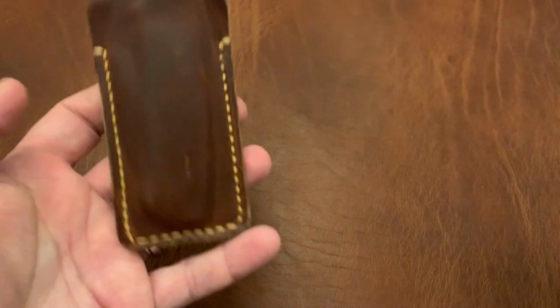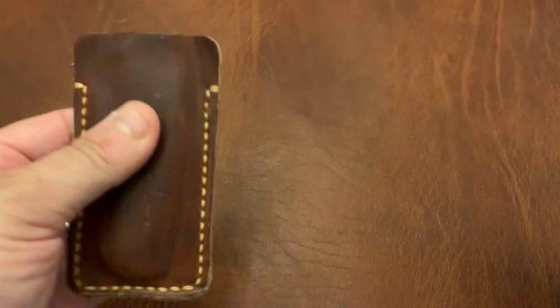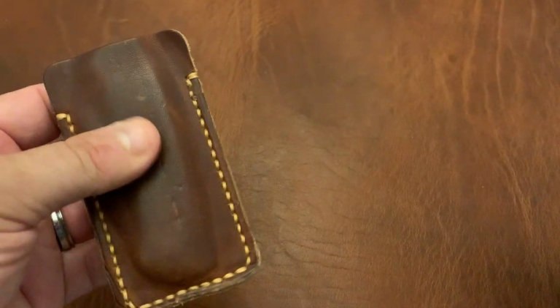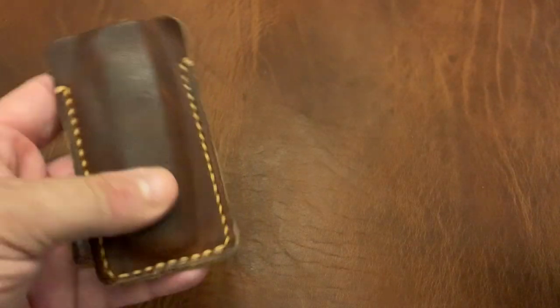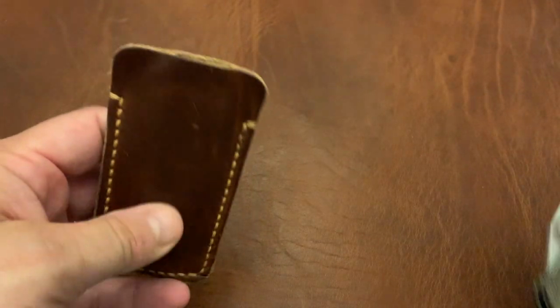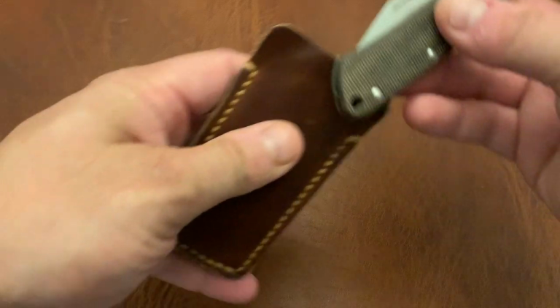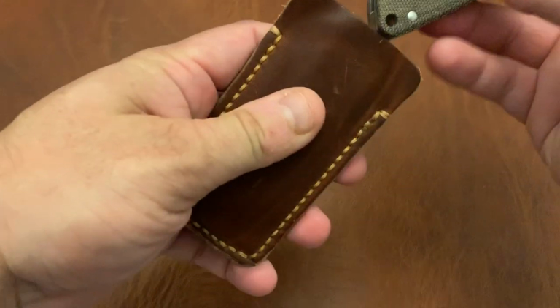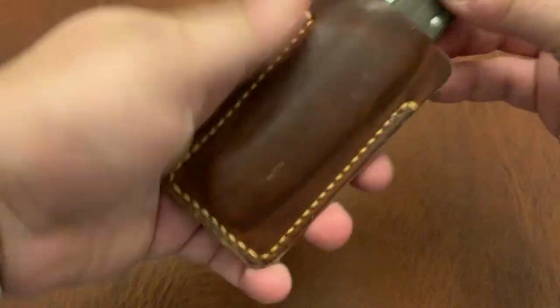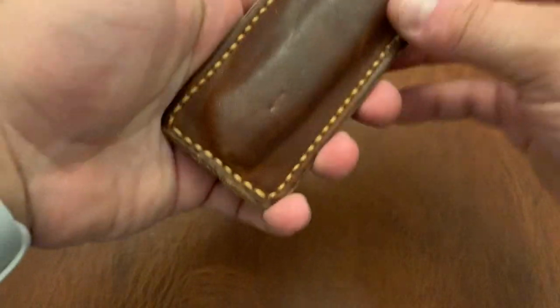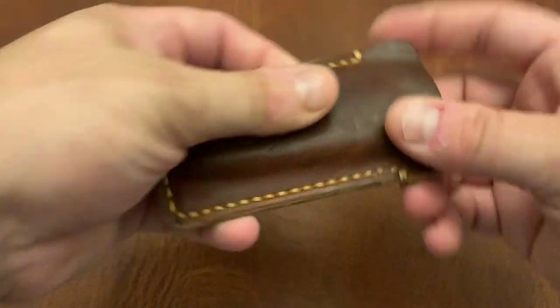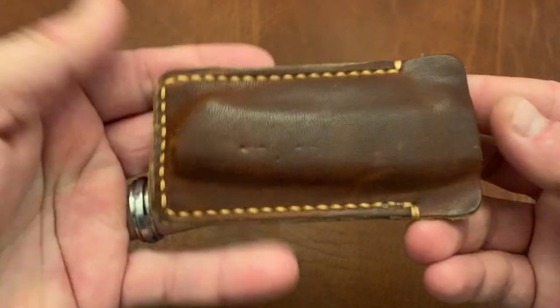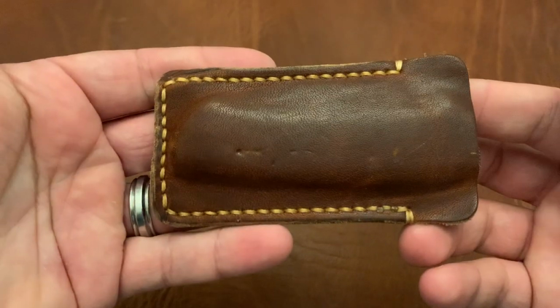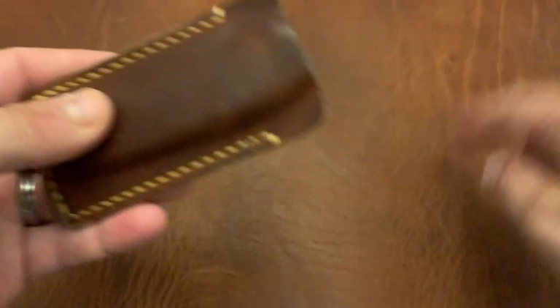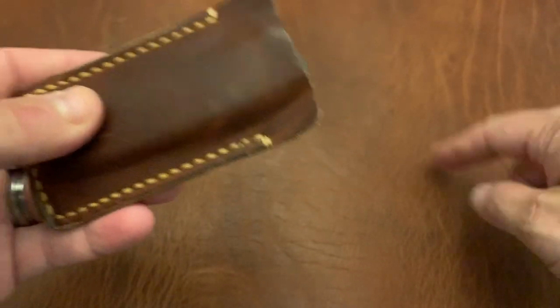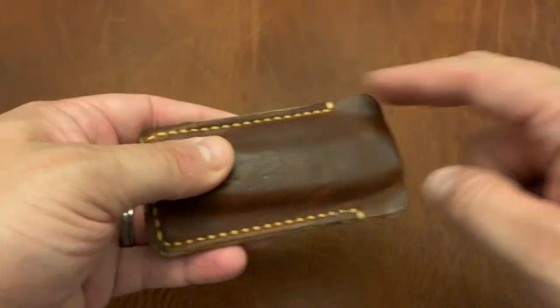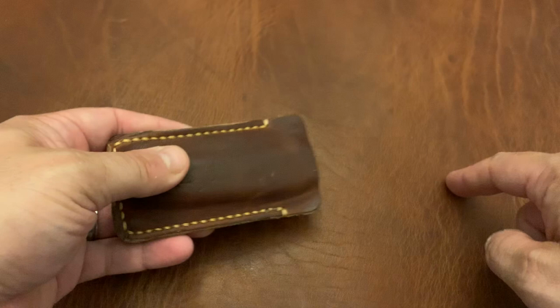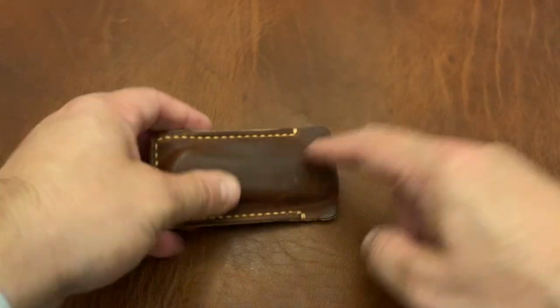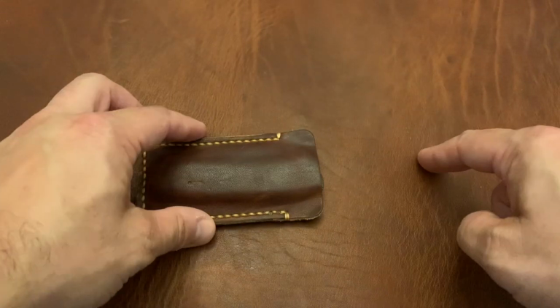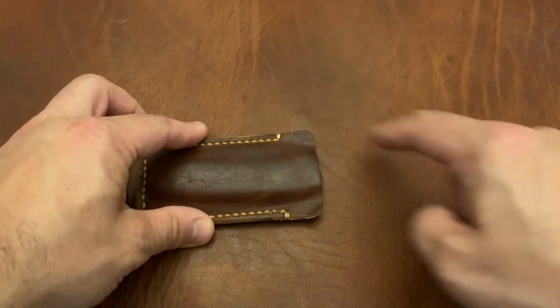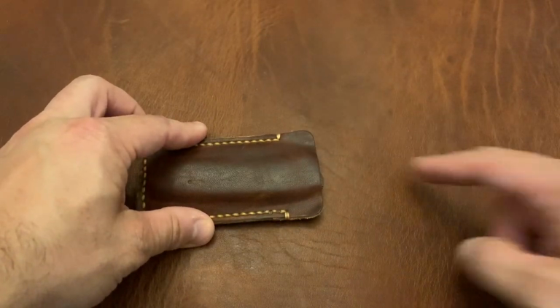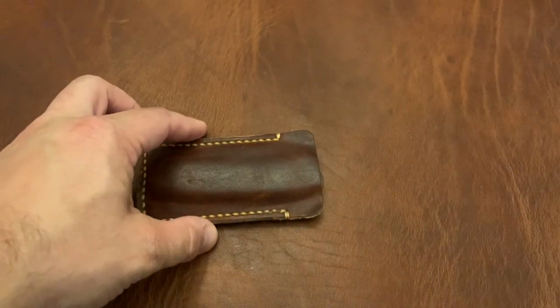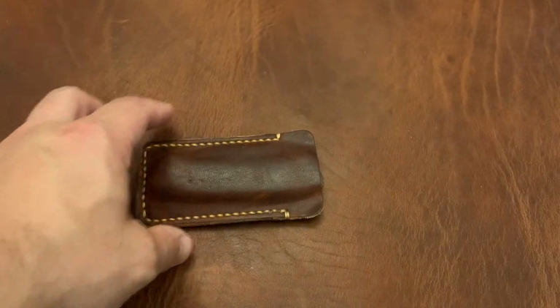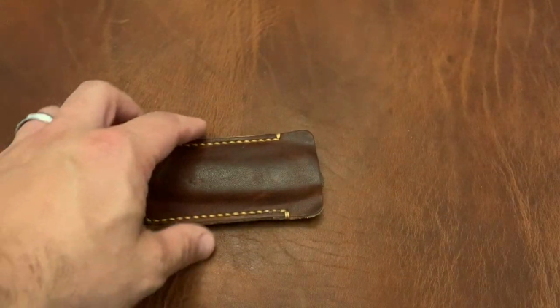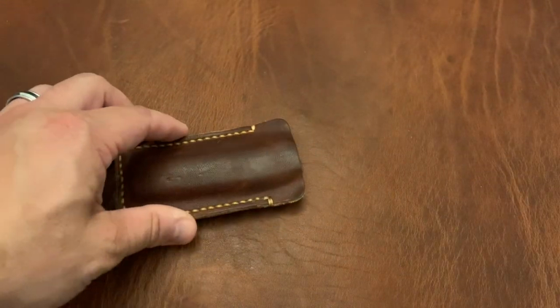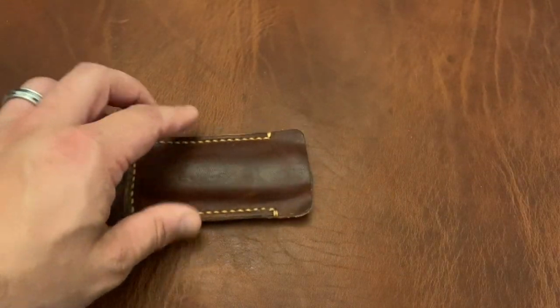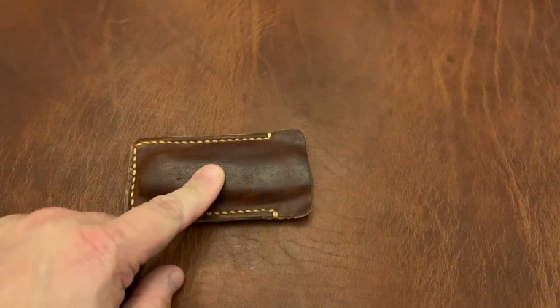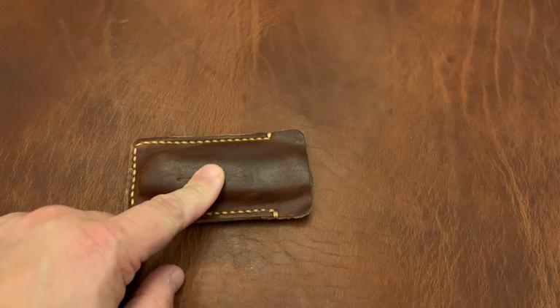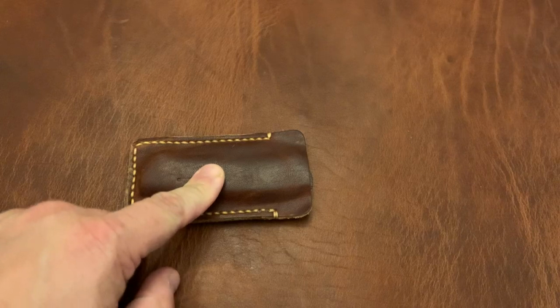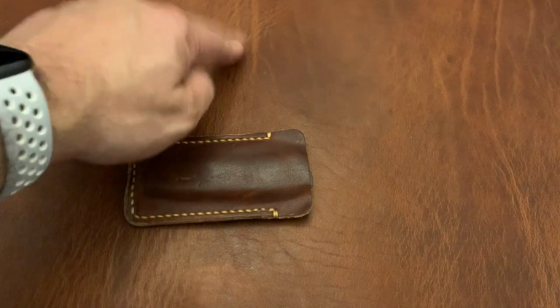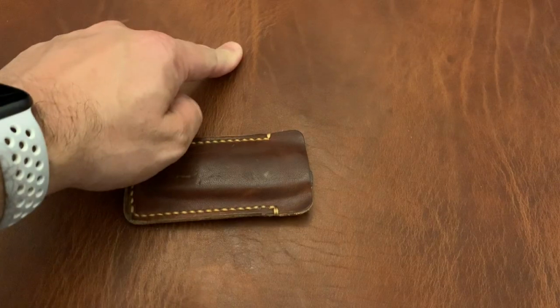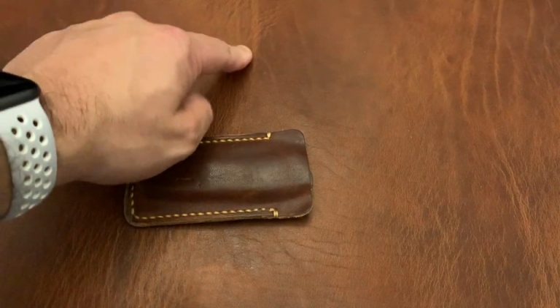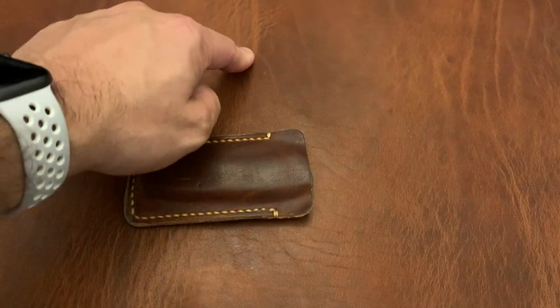This is an EDC pocket armor from Pop-Off Leather, and it molds nicely in here. This is the same English tan leather from Pop-Off Leather — you can sort of see the patina on the used one compared to this new one.